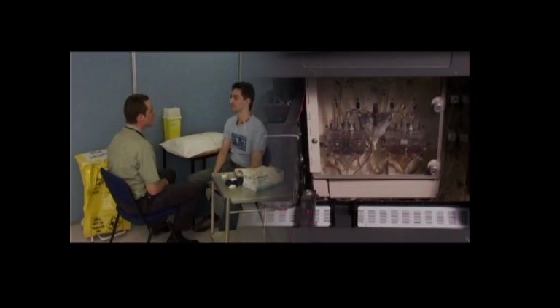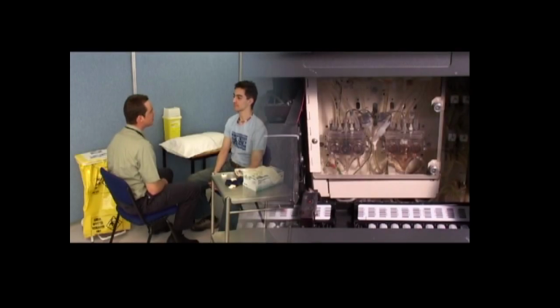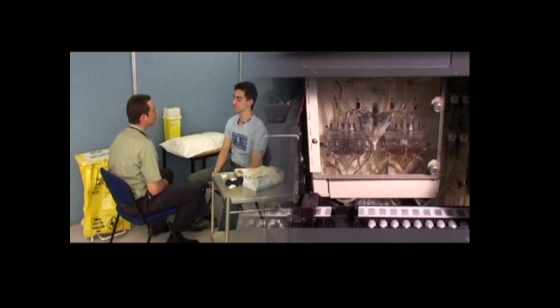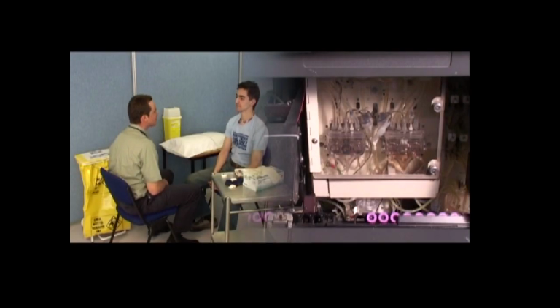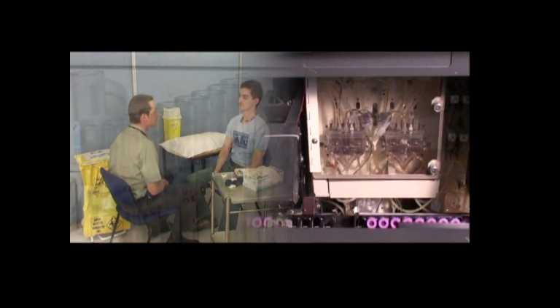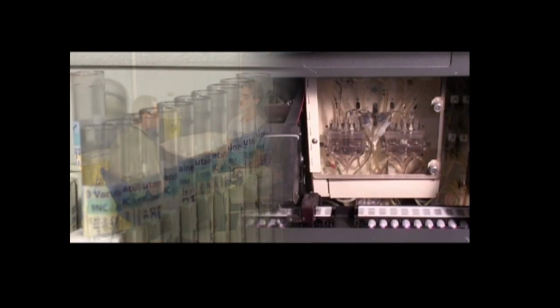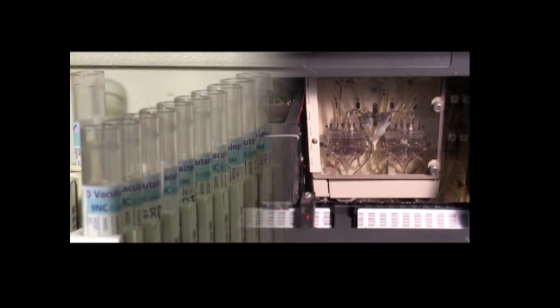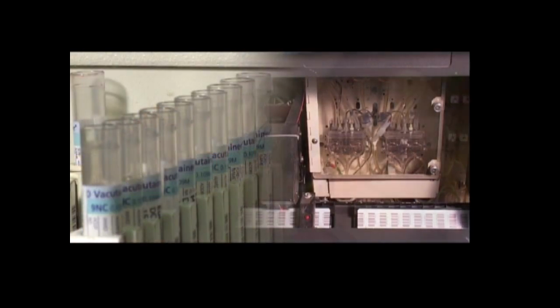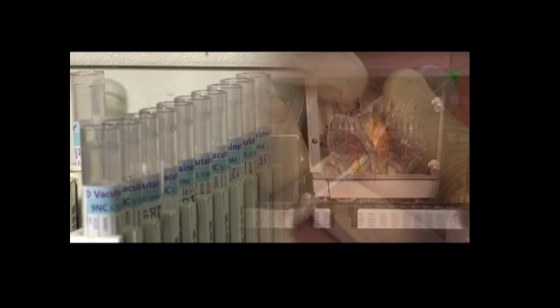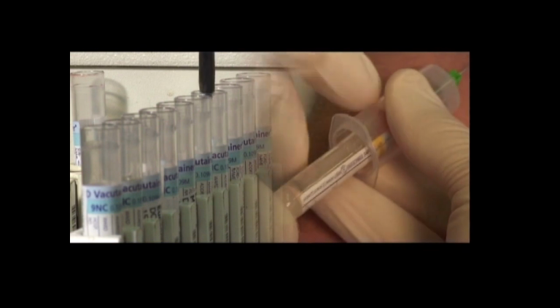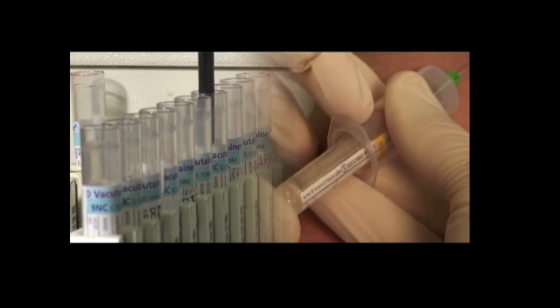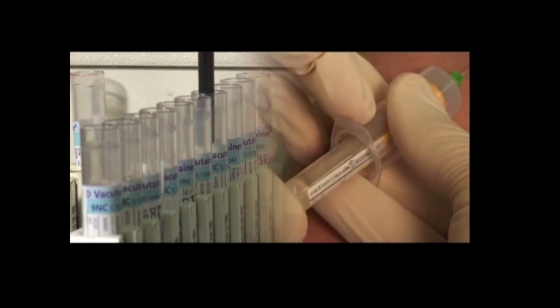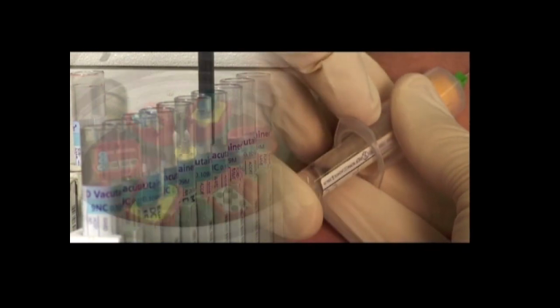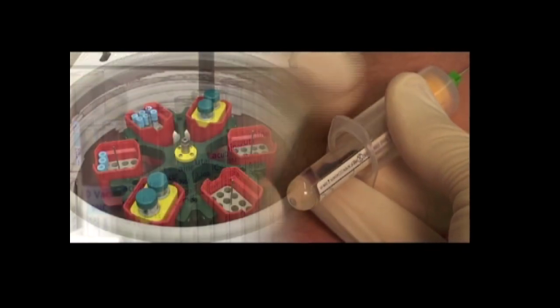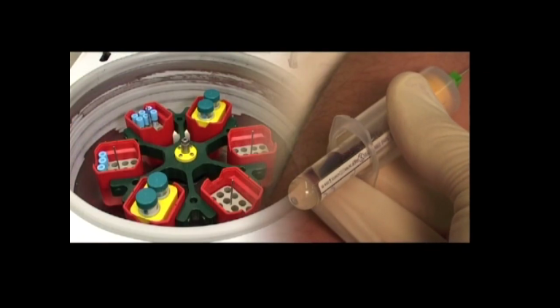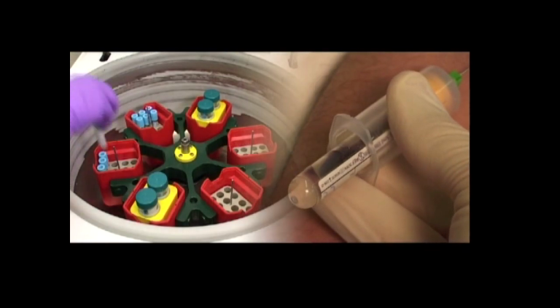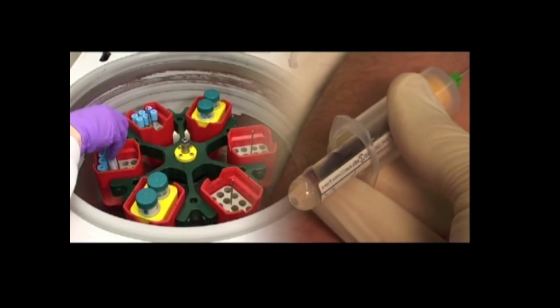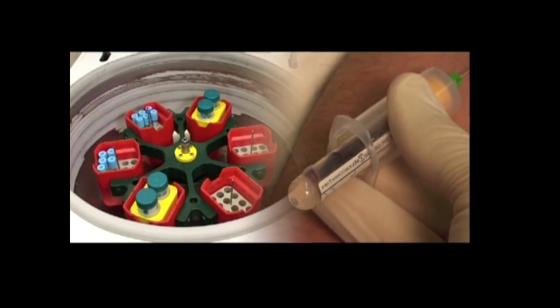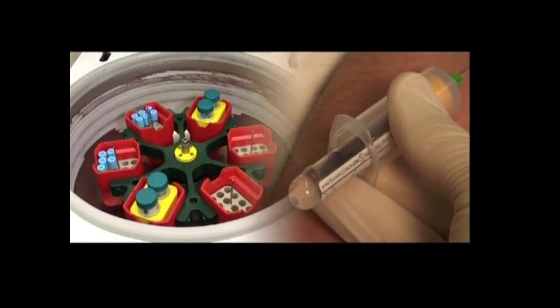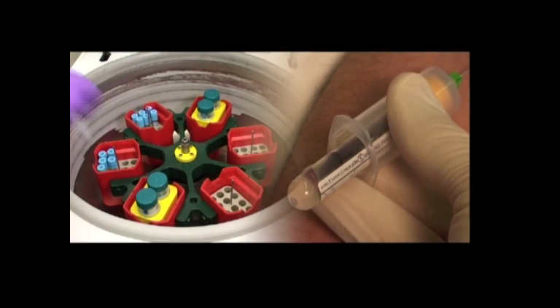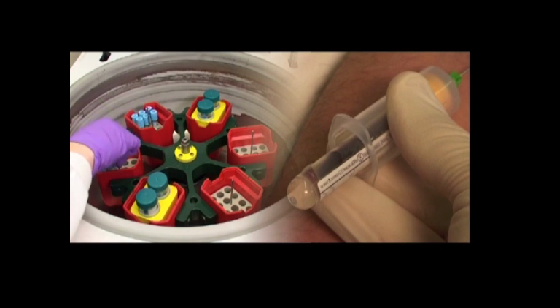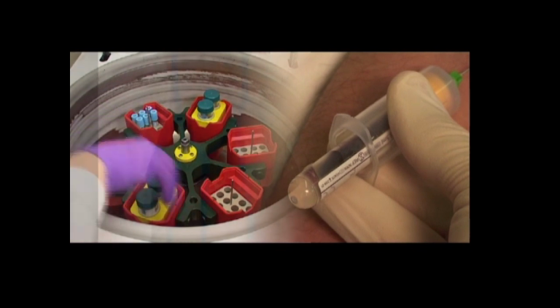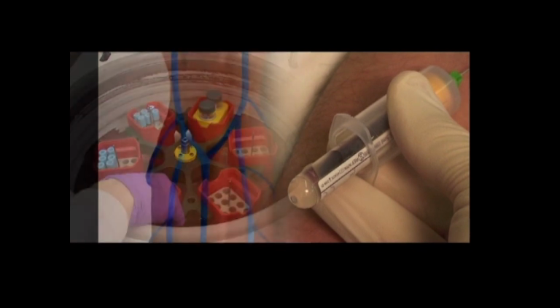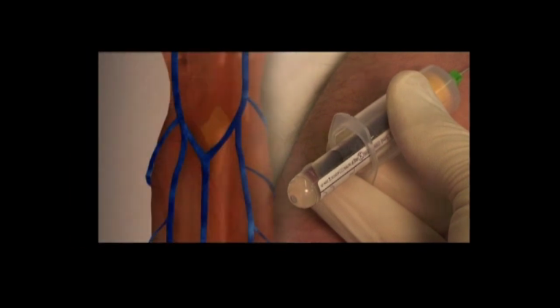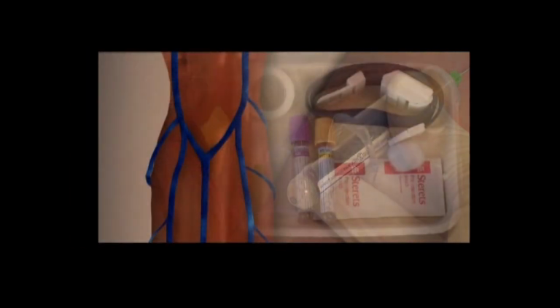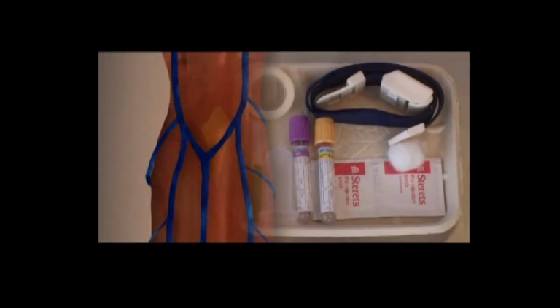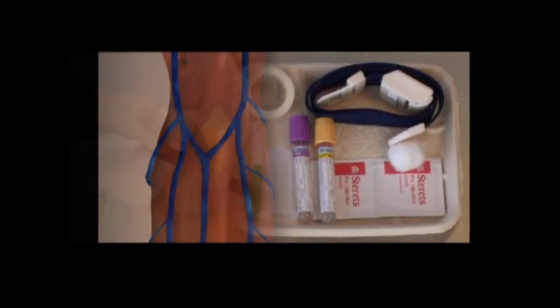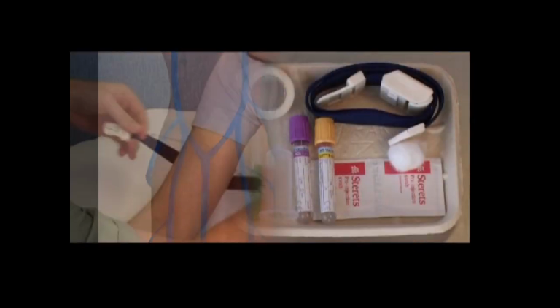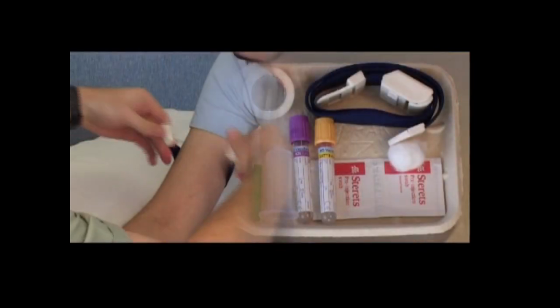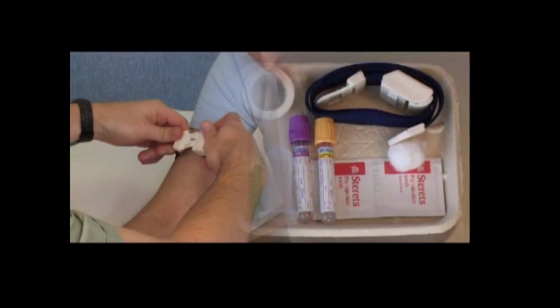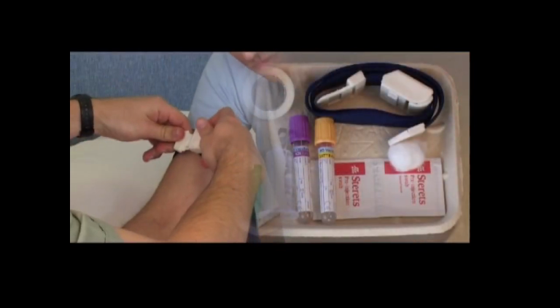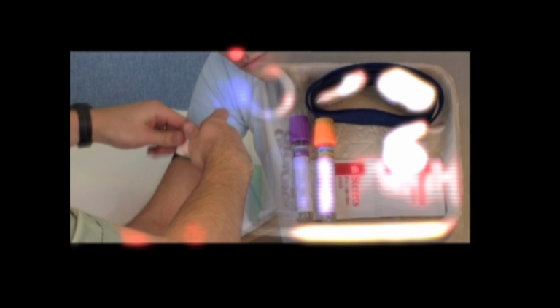Venipuncture is a very important skill to any clinician or healthcare professional. Our aim here is to provide an in-depth understanding of the relevant anatomy, equipment and technique involved during venipuncture.